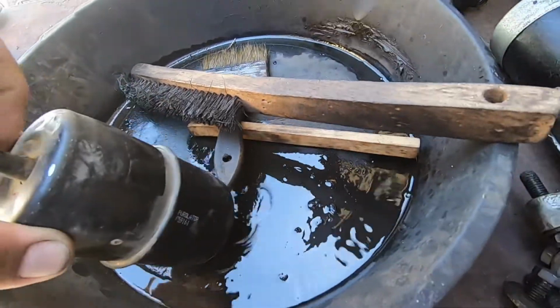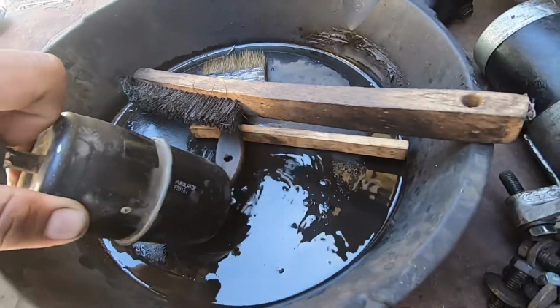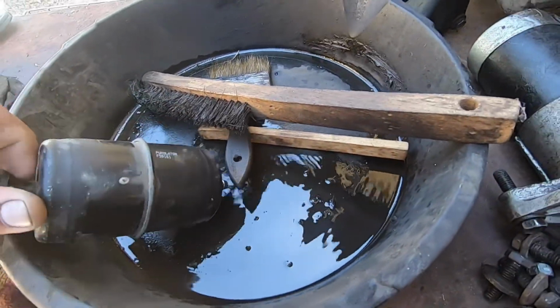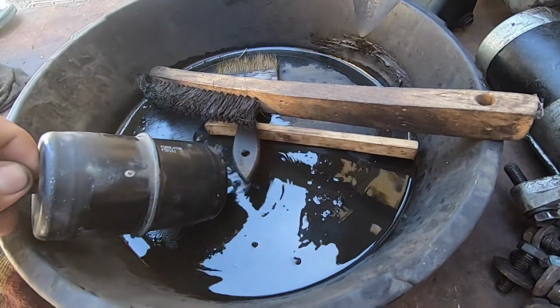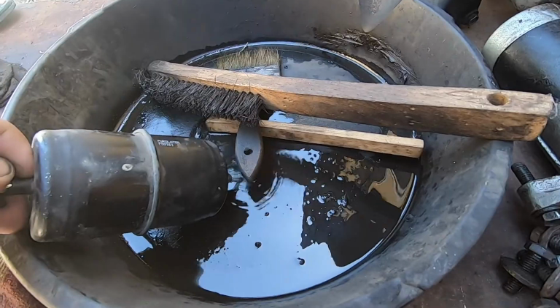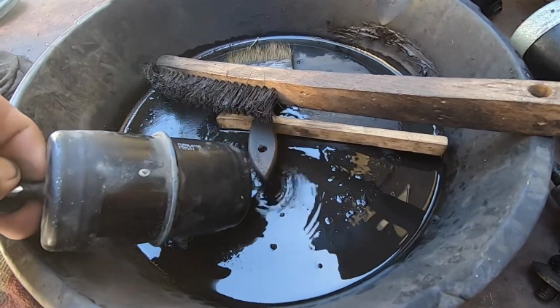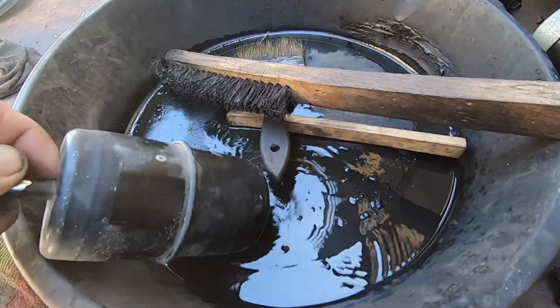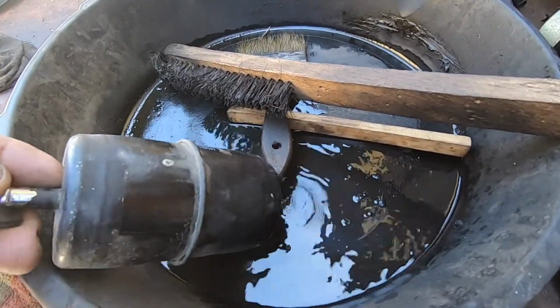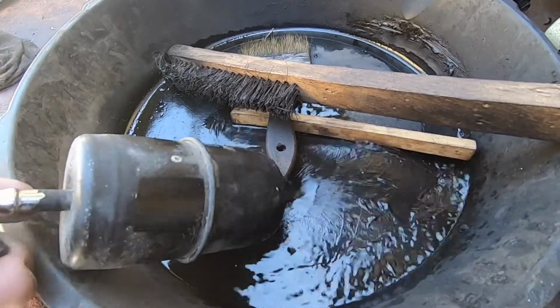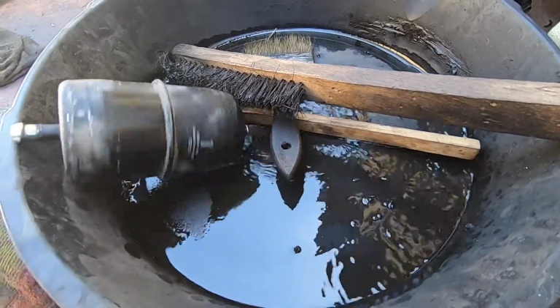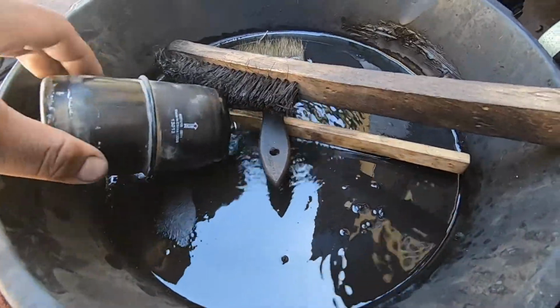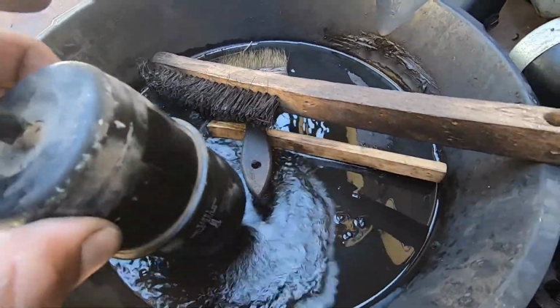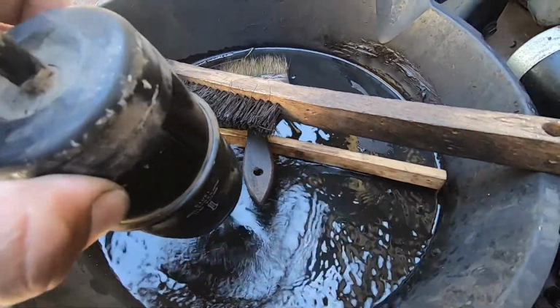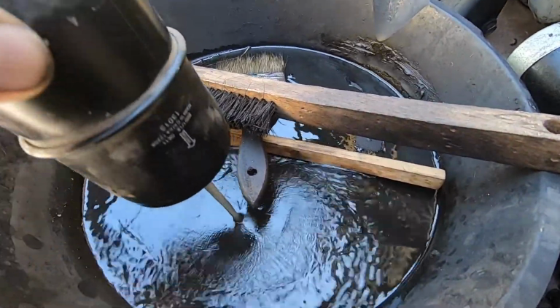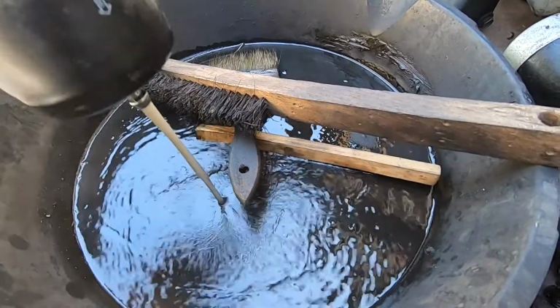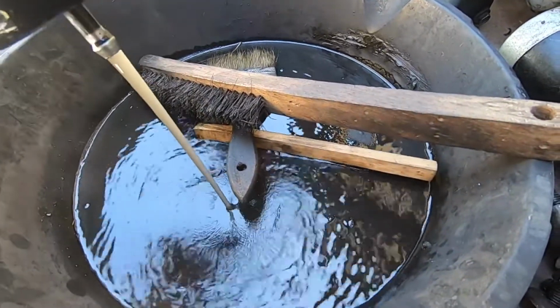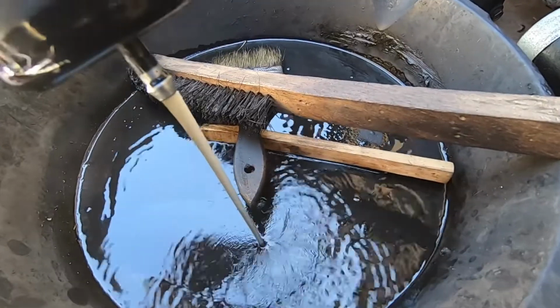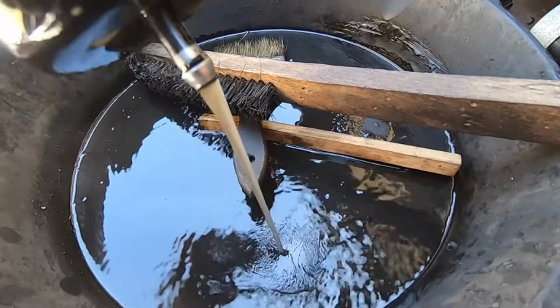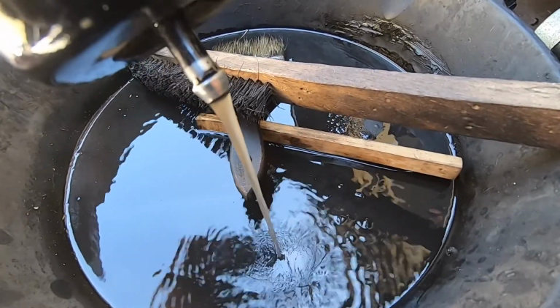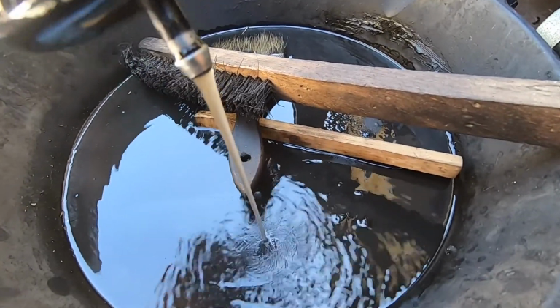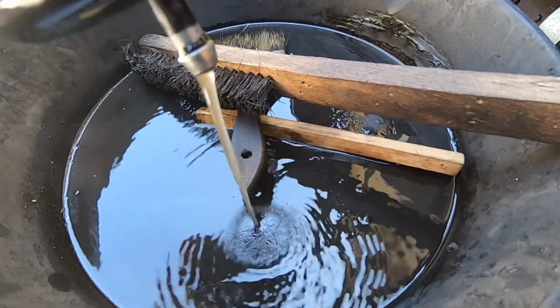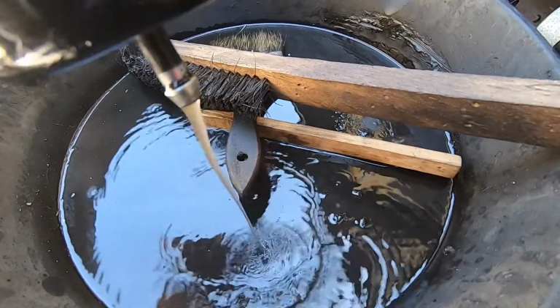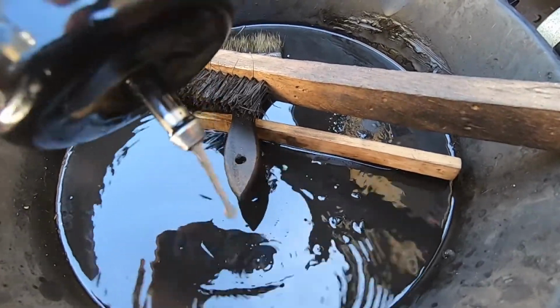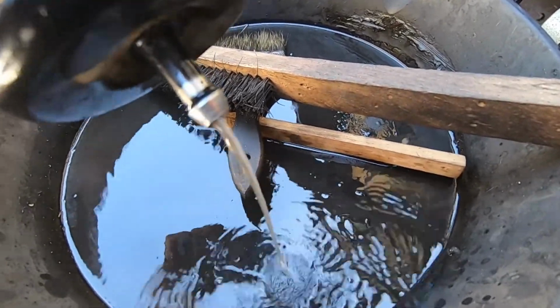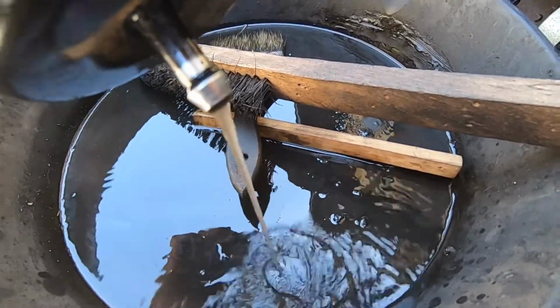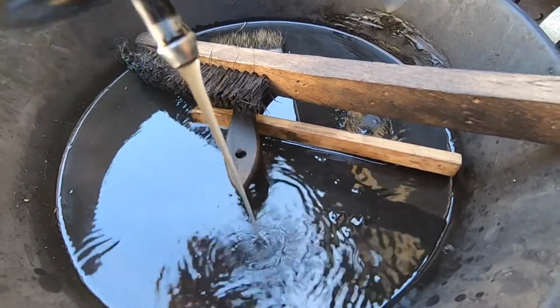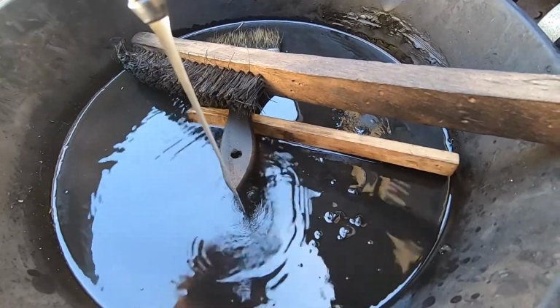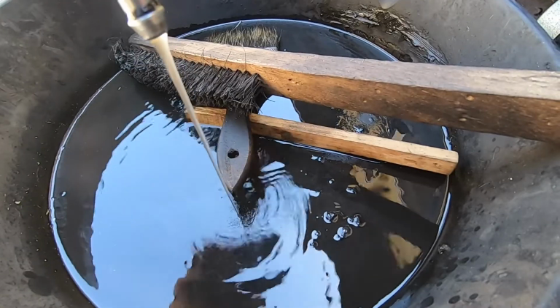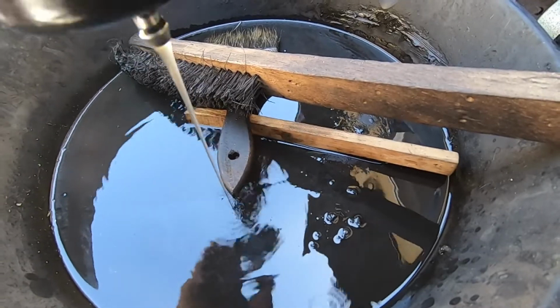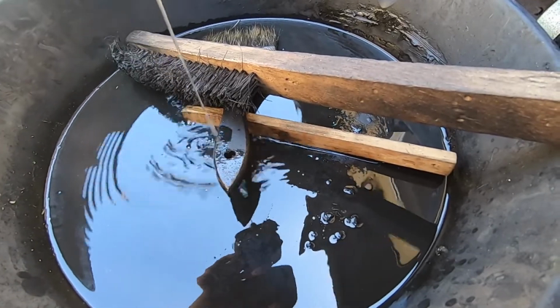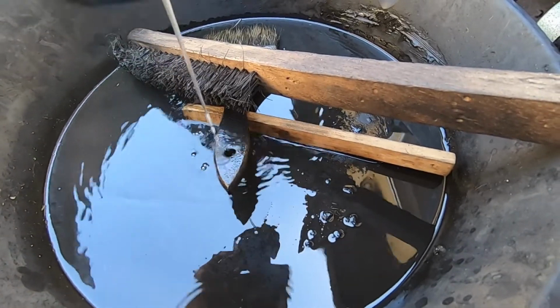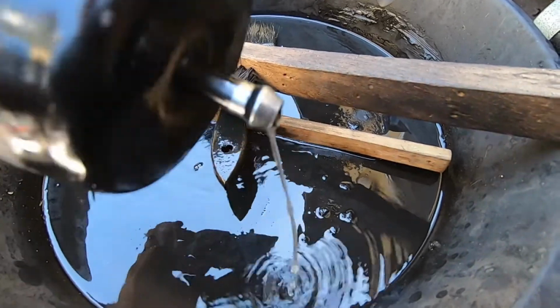So we're going to try to open it up and show you guys. Look, can you guys see how dark that is? That's not good.